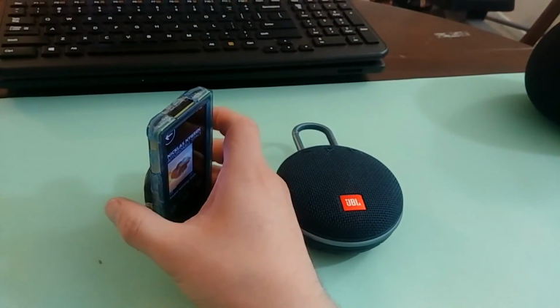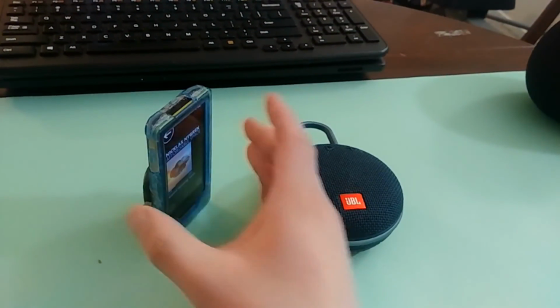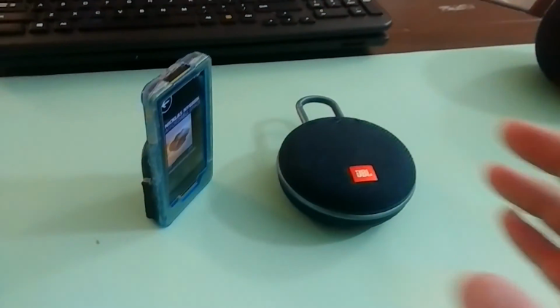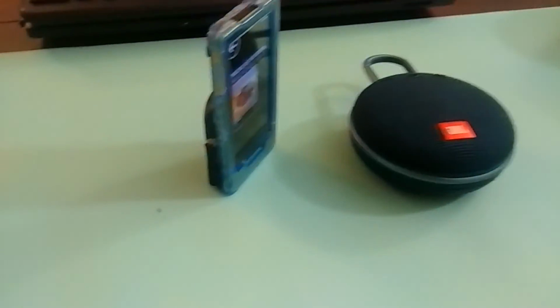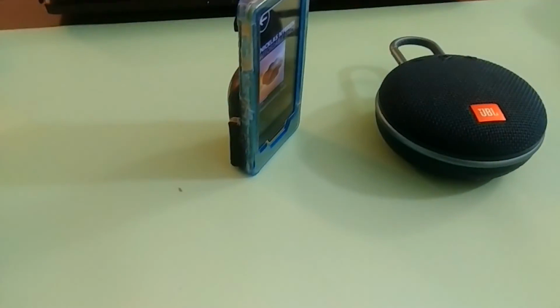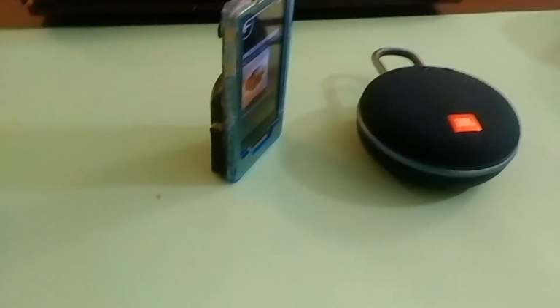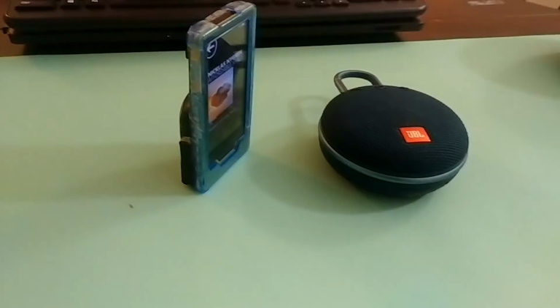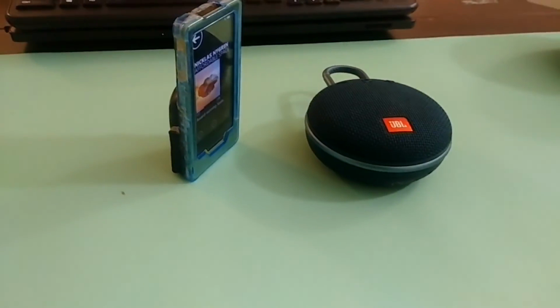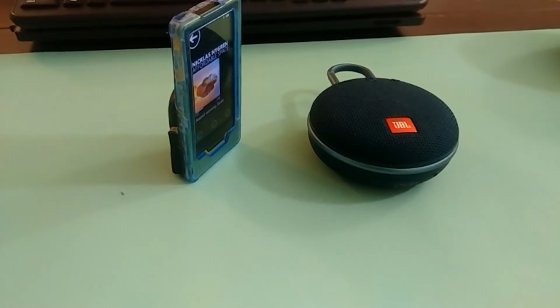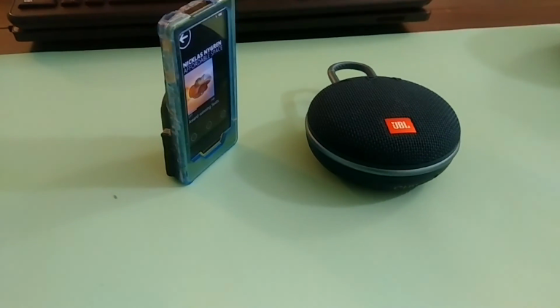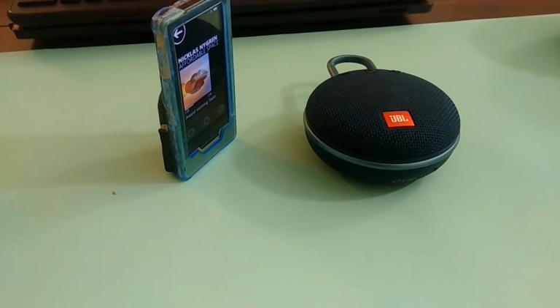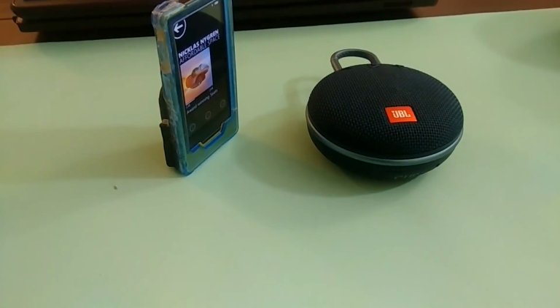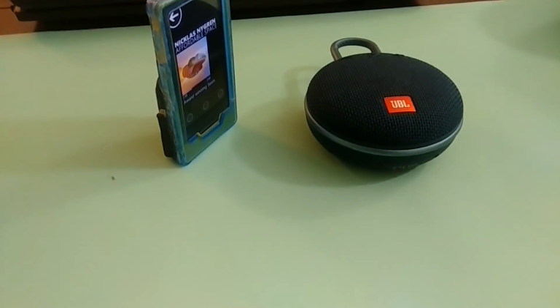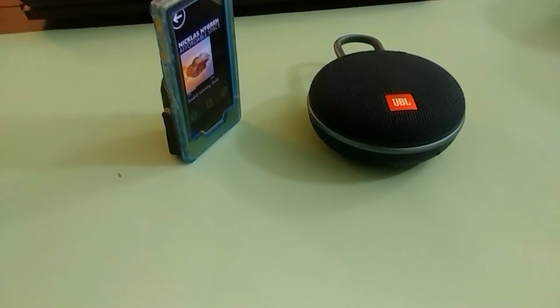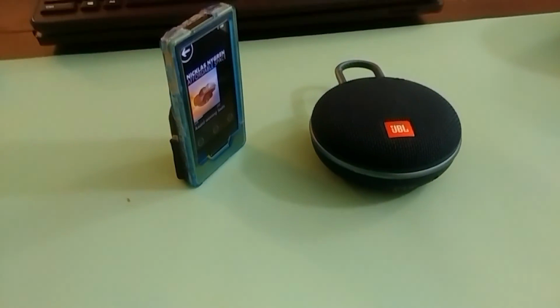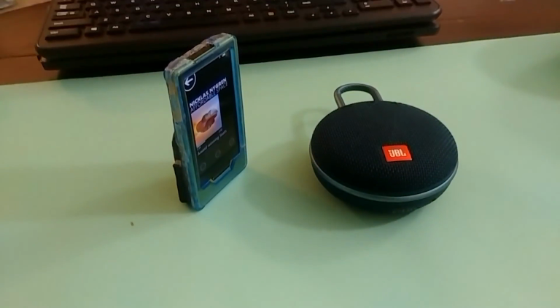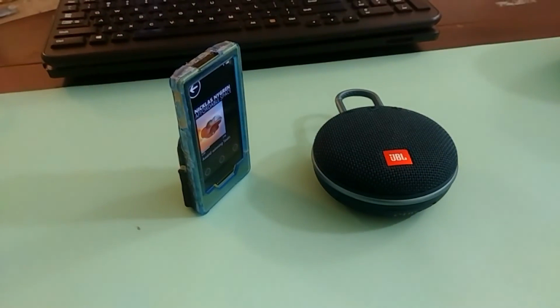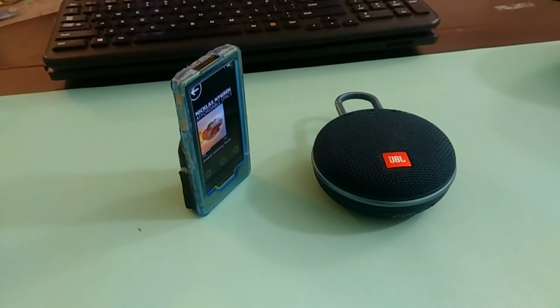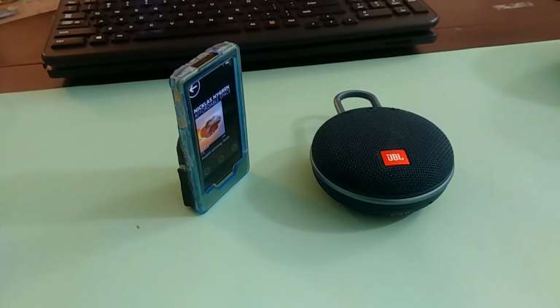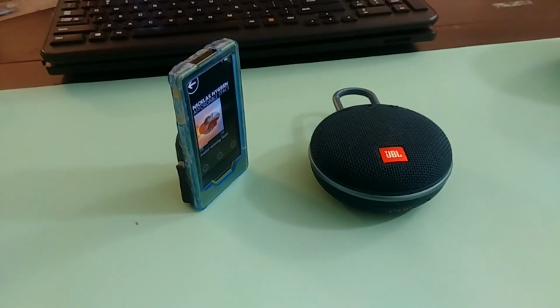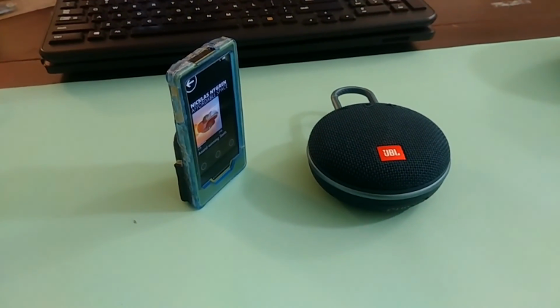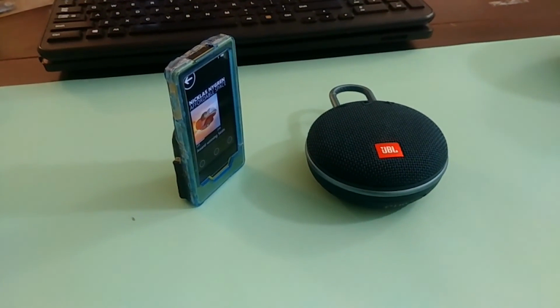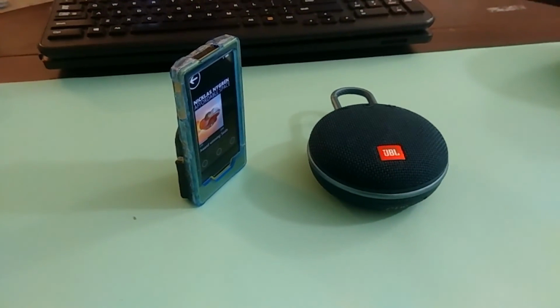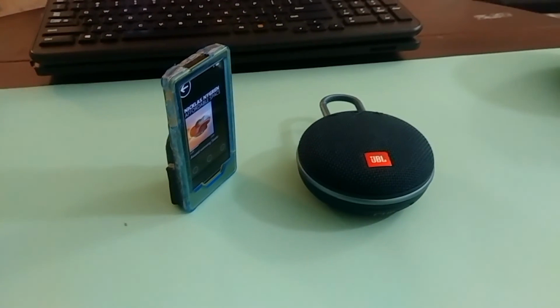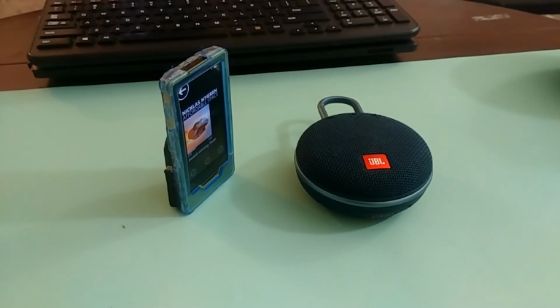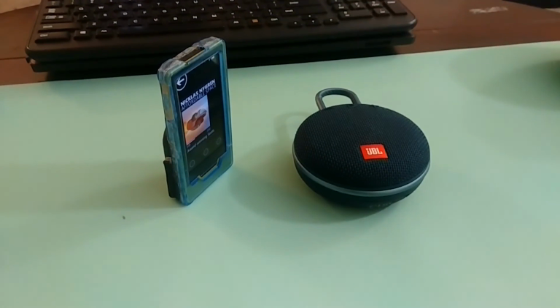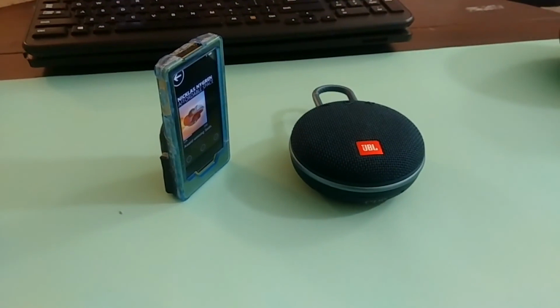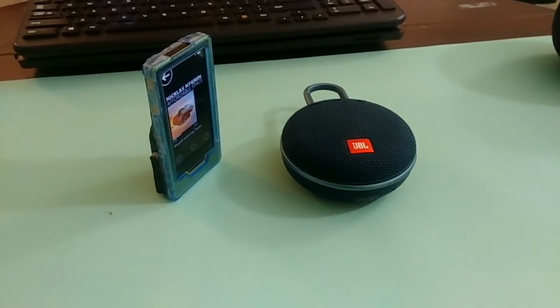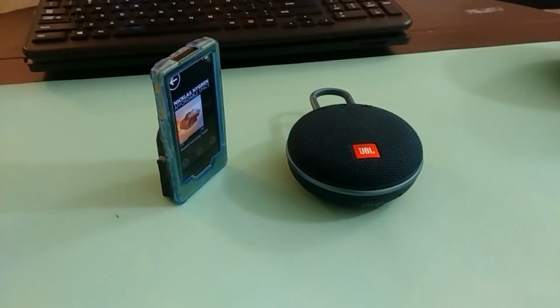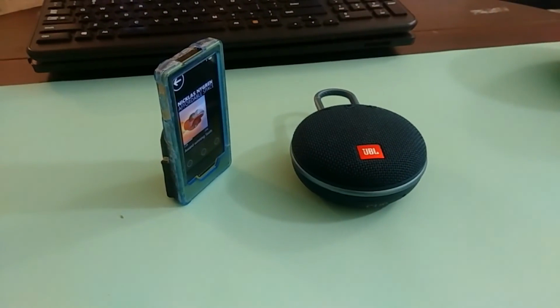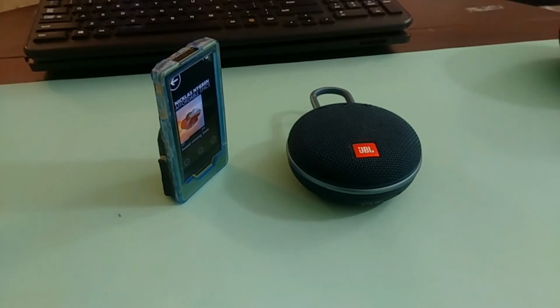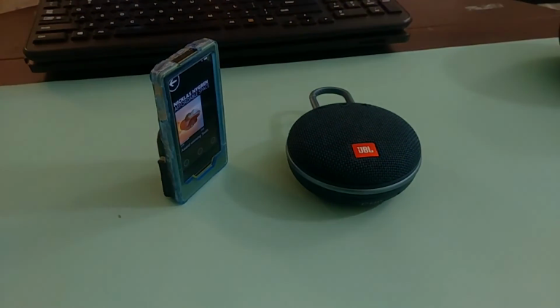This is my big chungus Zune HD, and it does Bluetooth. This is nice. There we go.